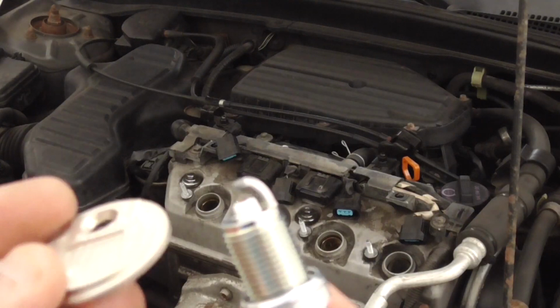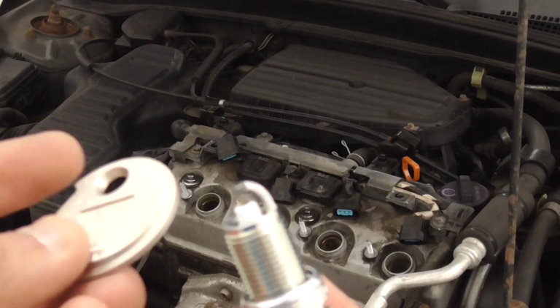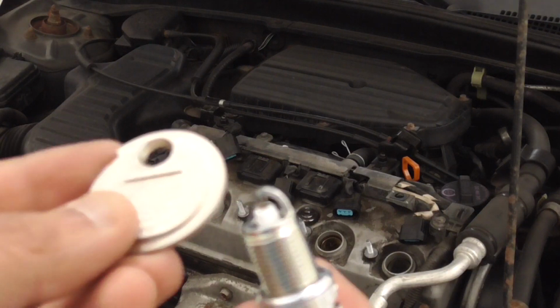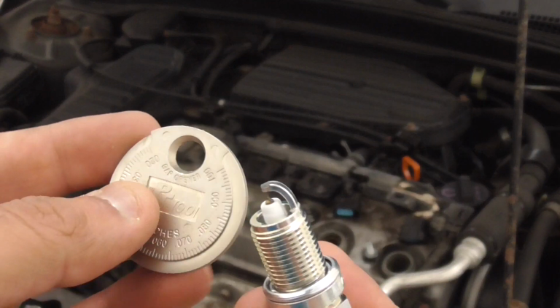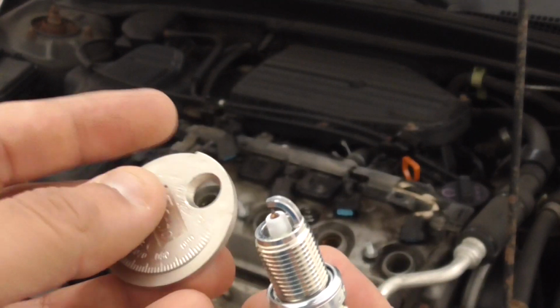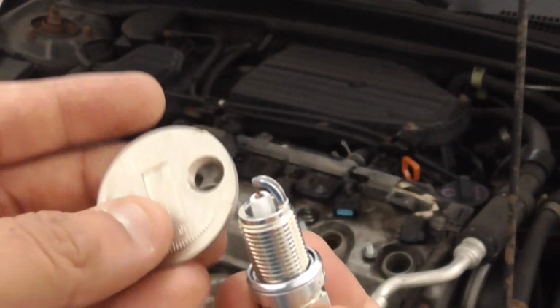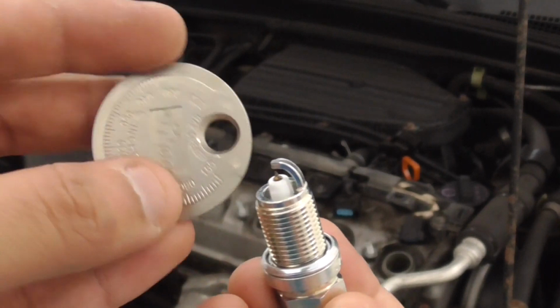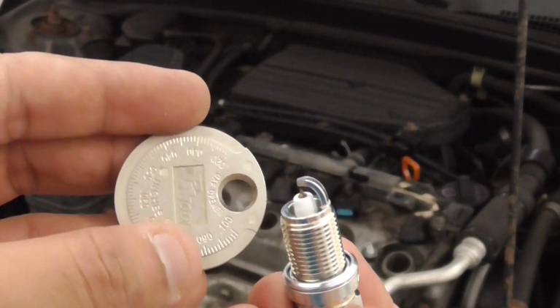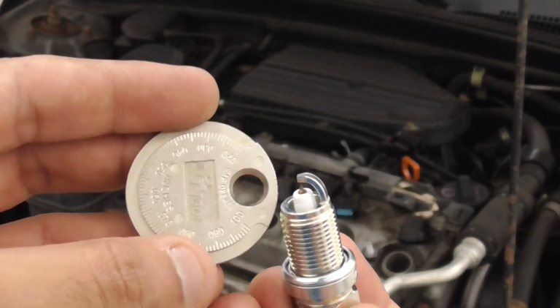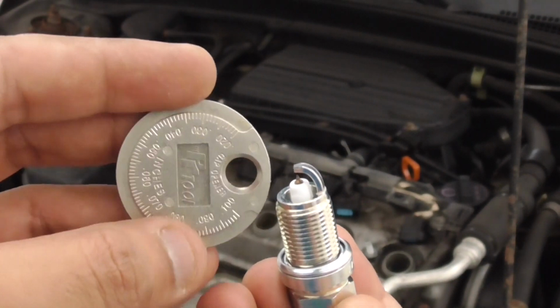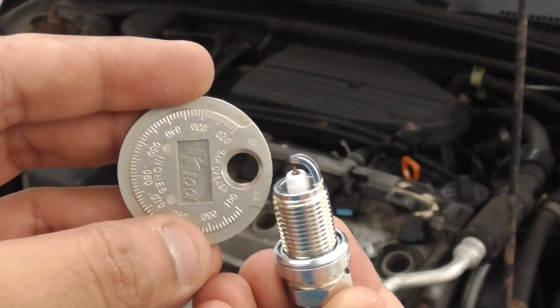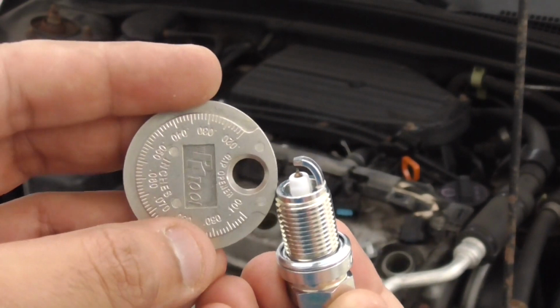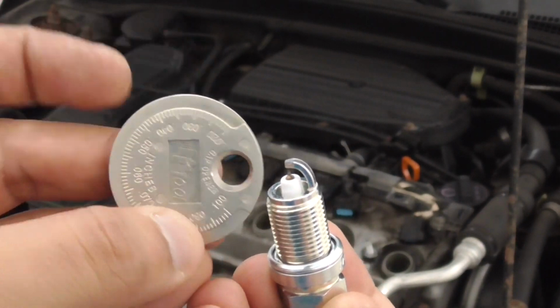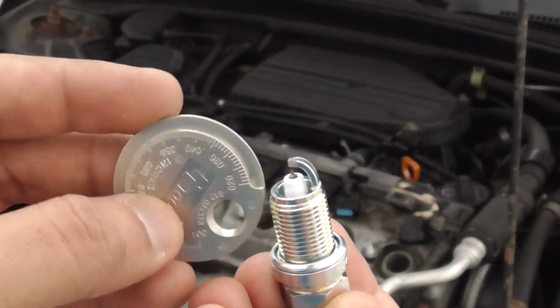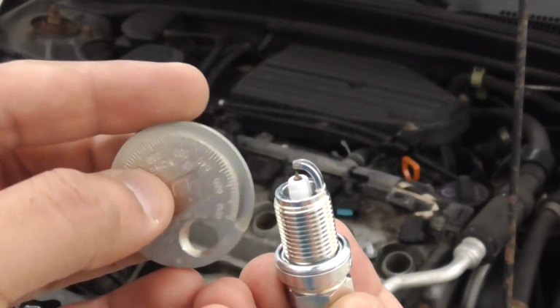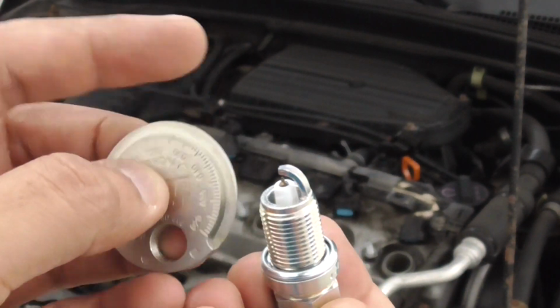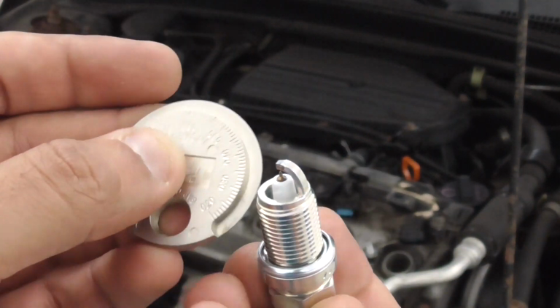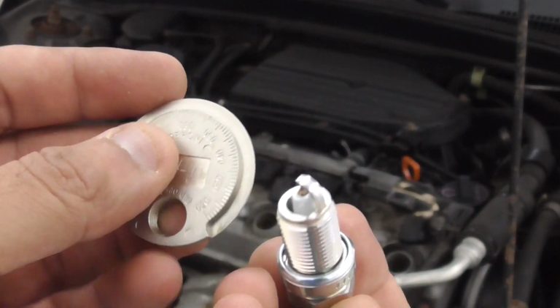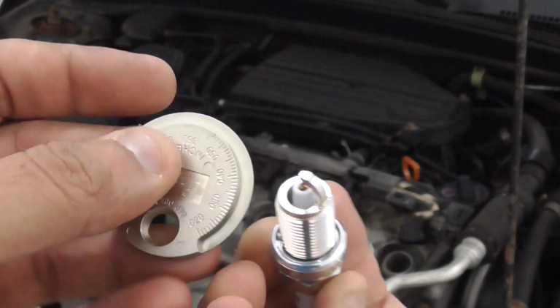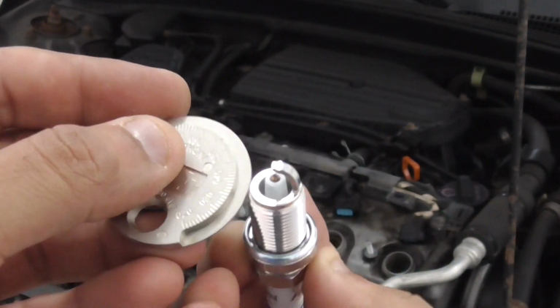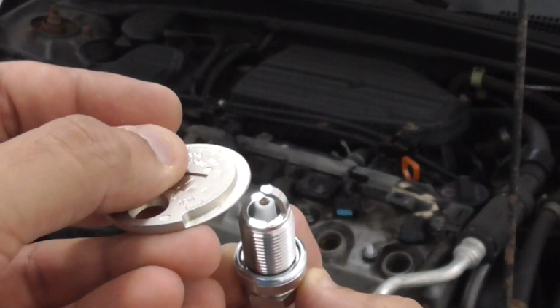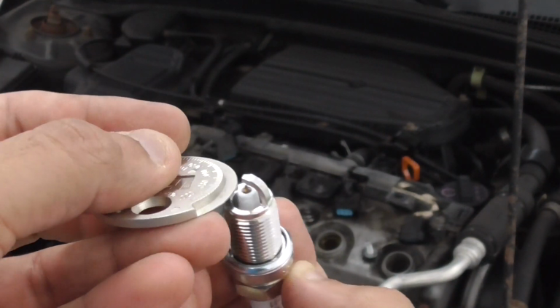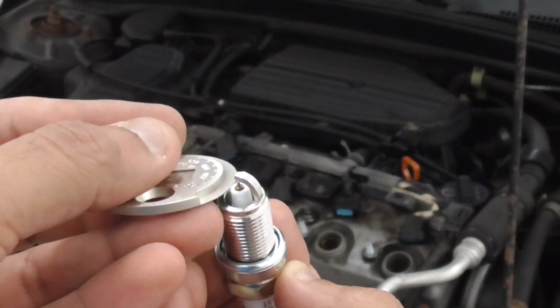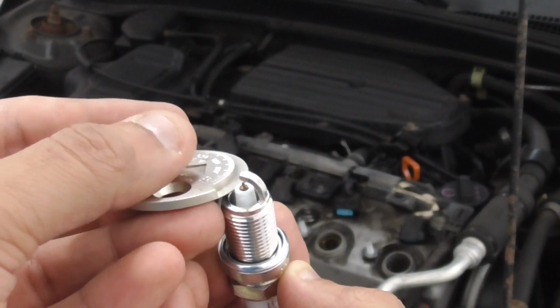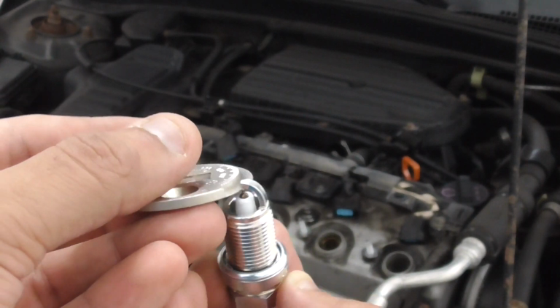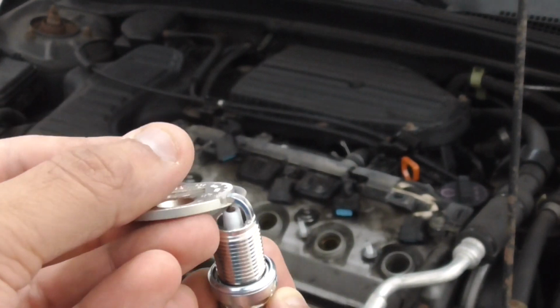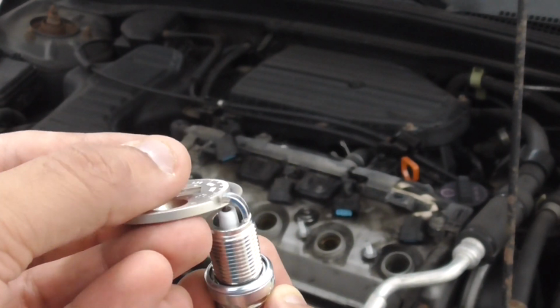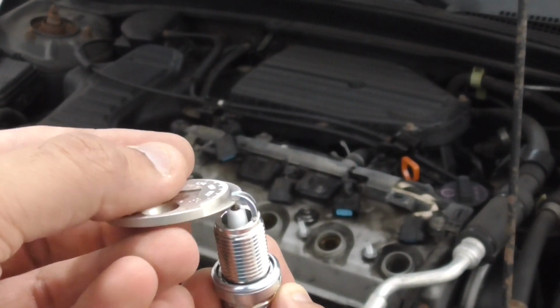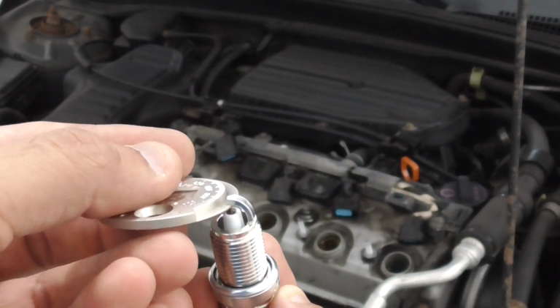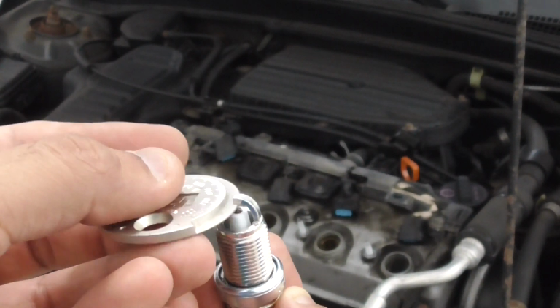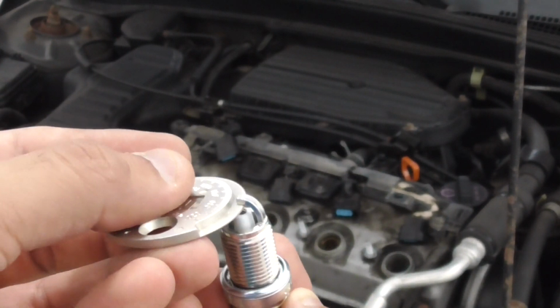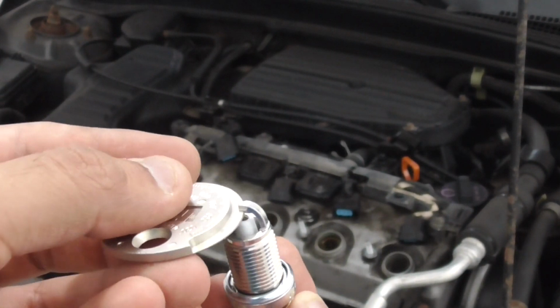Before you install the new spark plug, you should check the gap. Whatever the gap is listed on the package, it should be within that range.